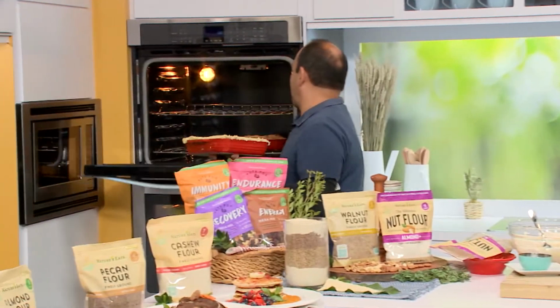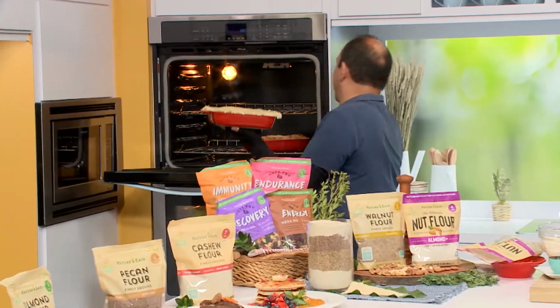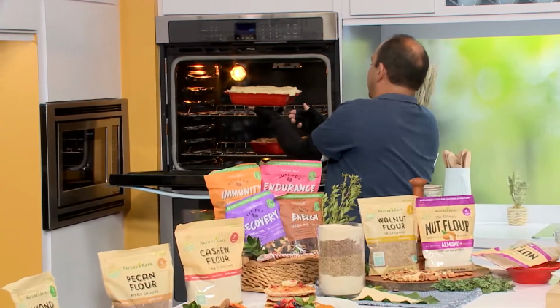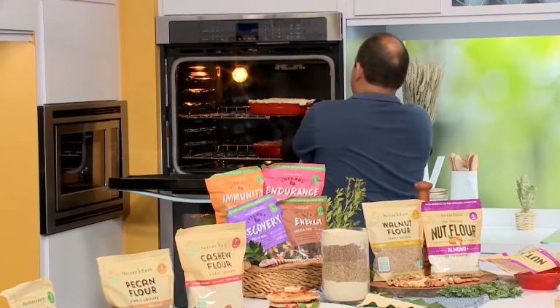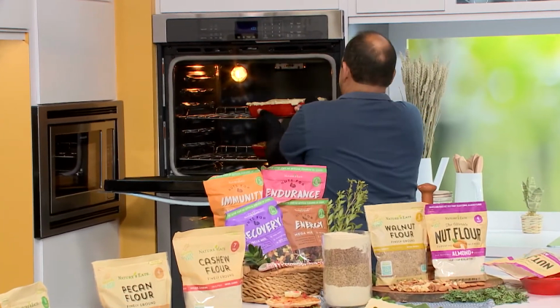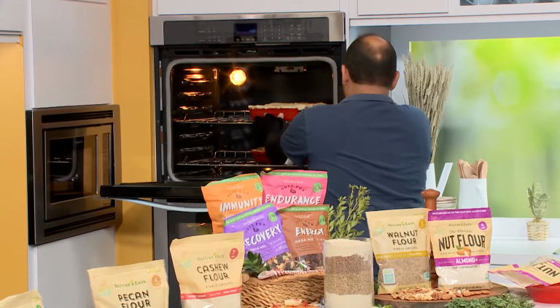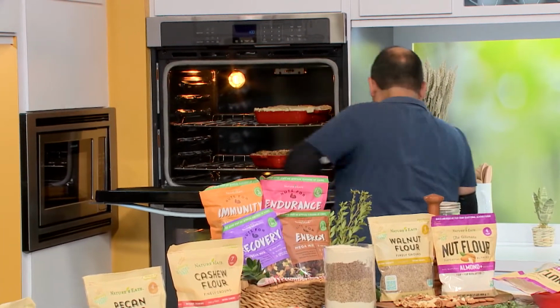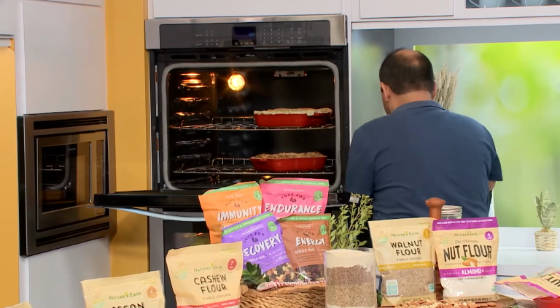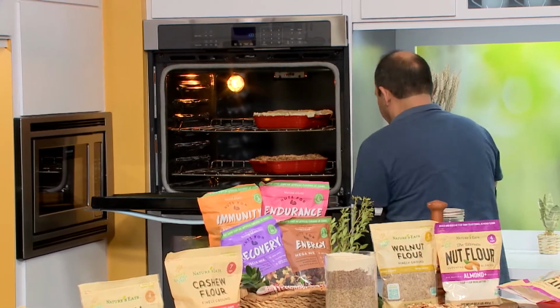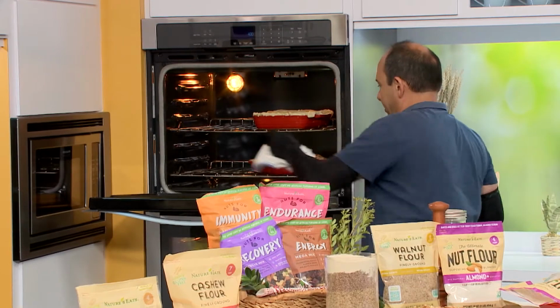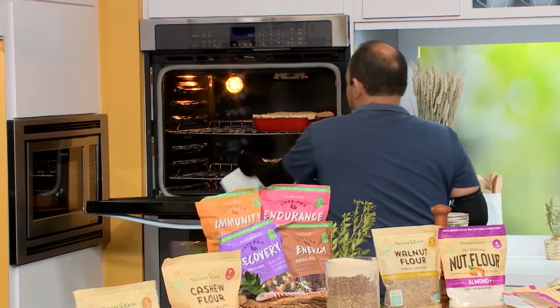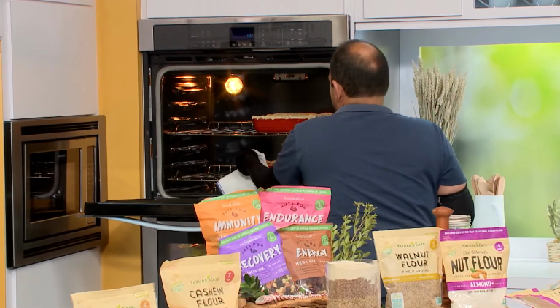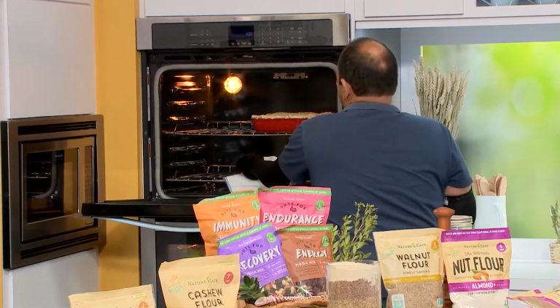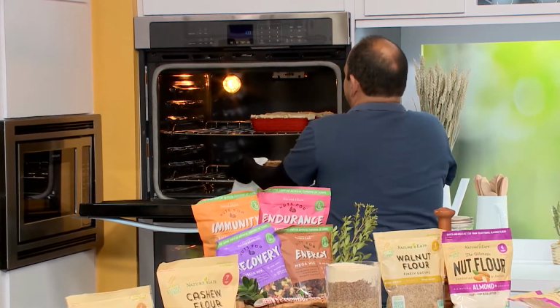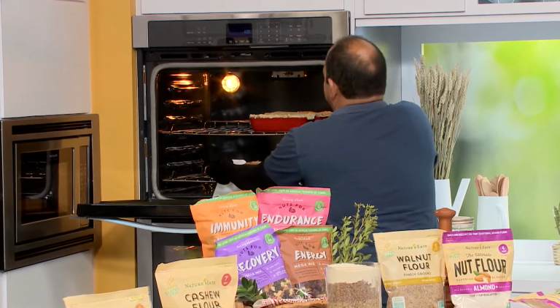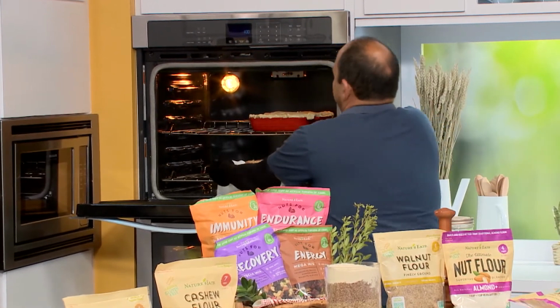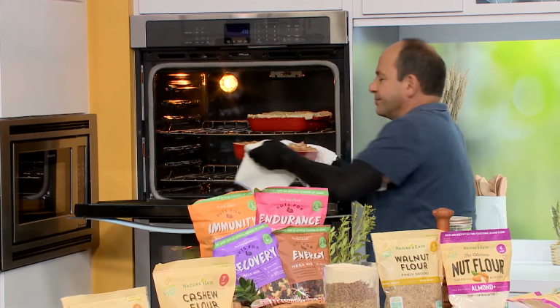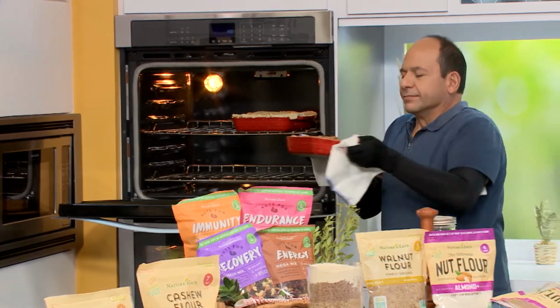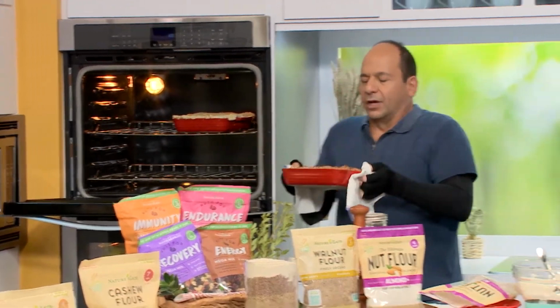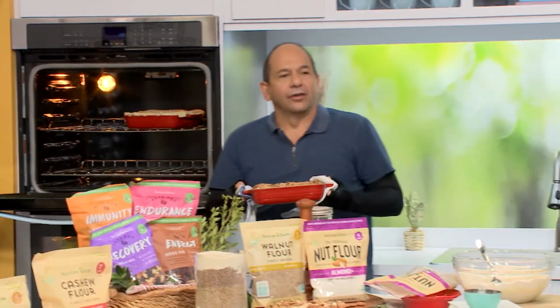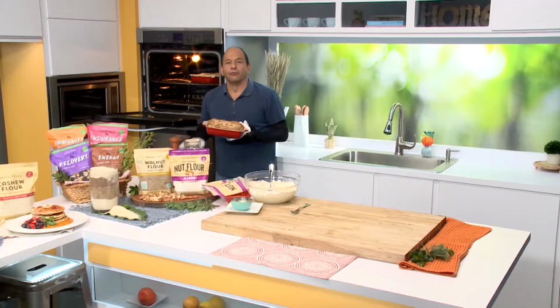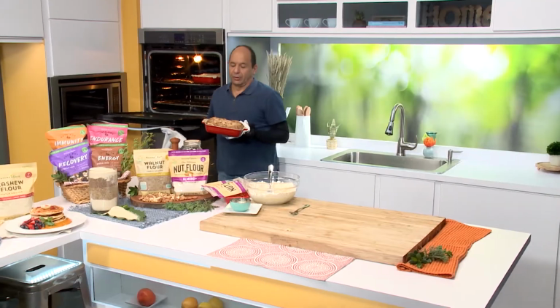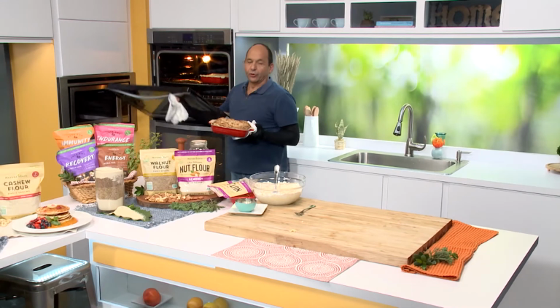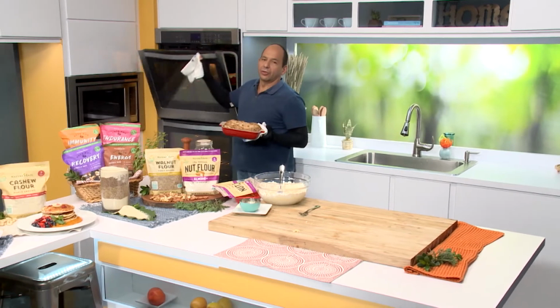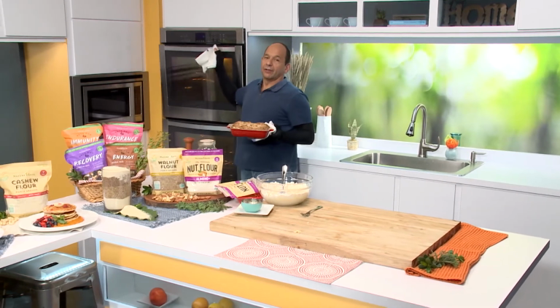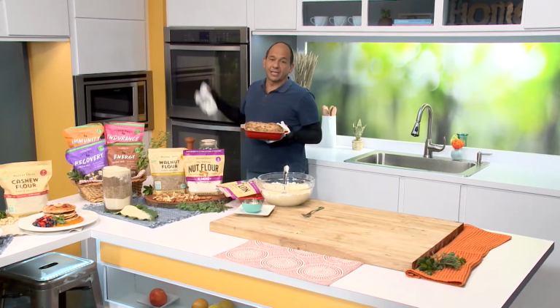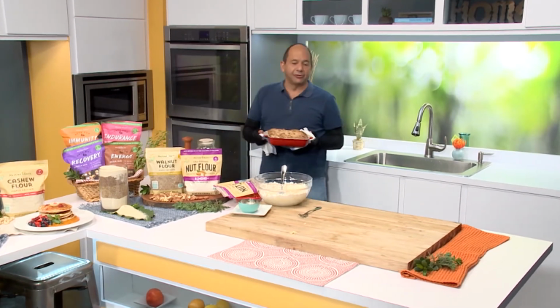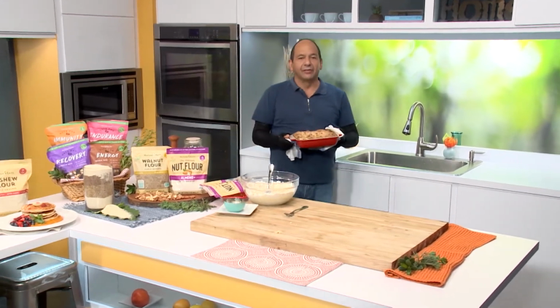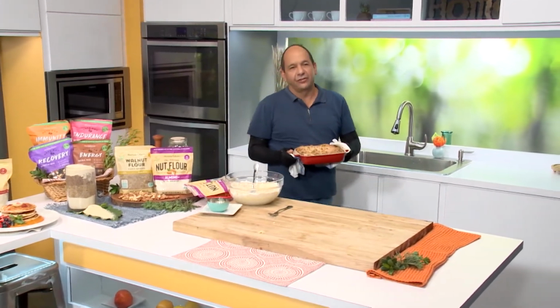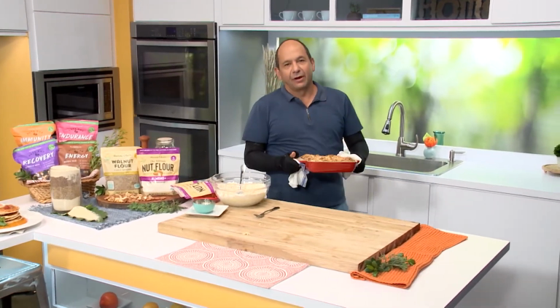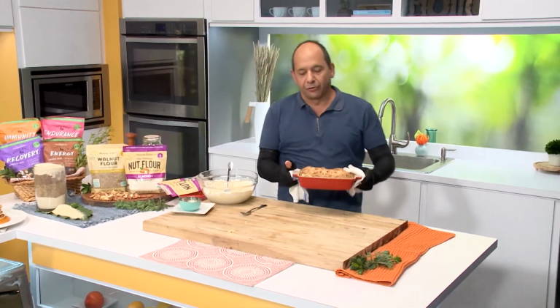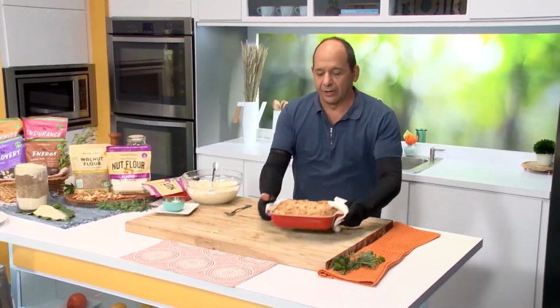I've already taken the liberty. Oh wow, this smells so good. You know the aroma when you cook with the nut flours is absolutely amazing. This kitchen smells so good right now.